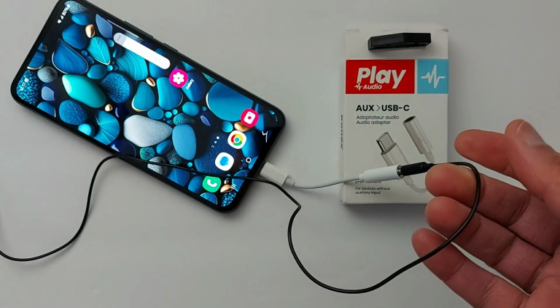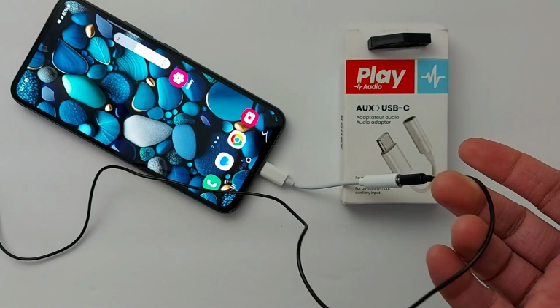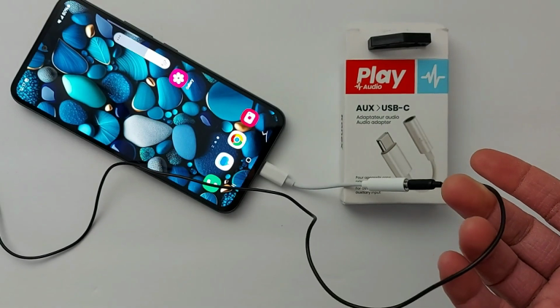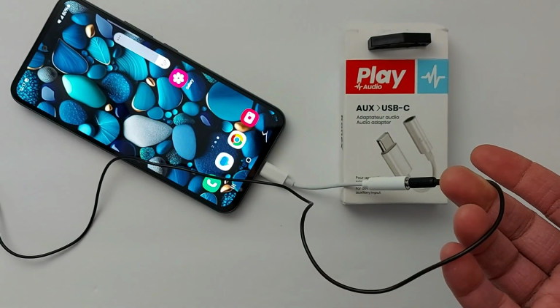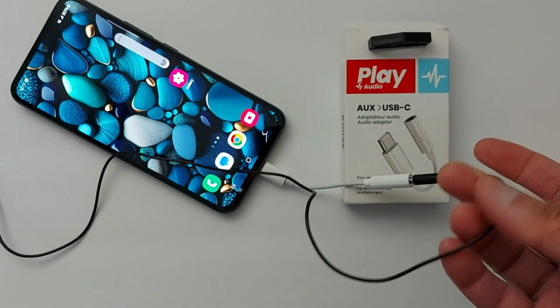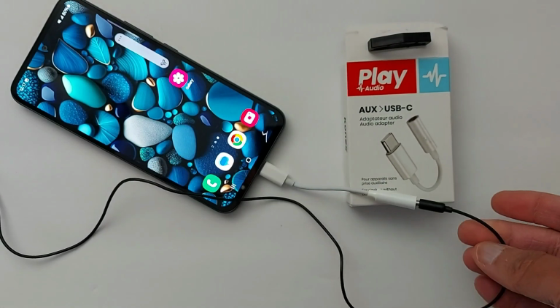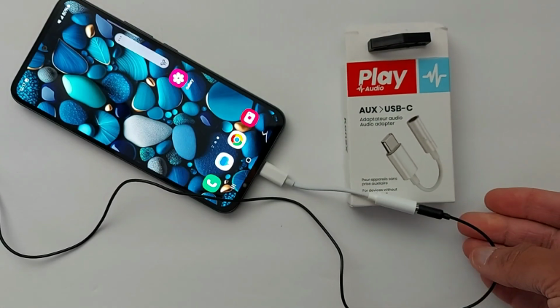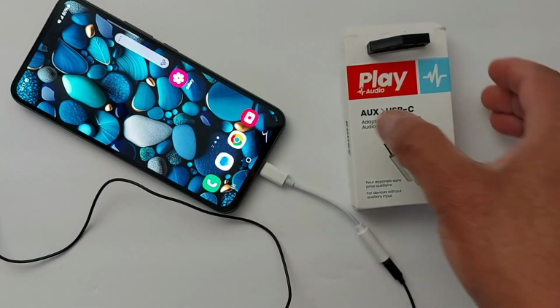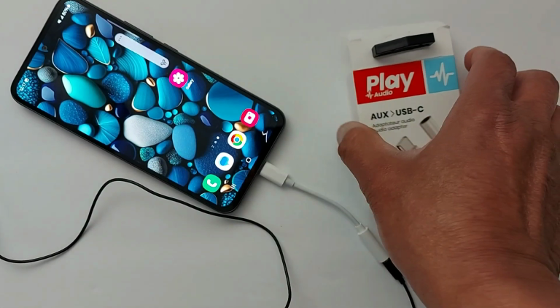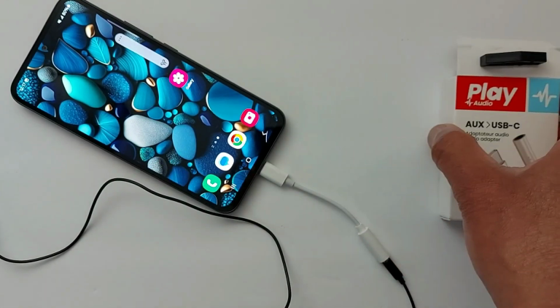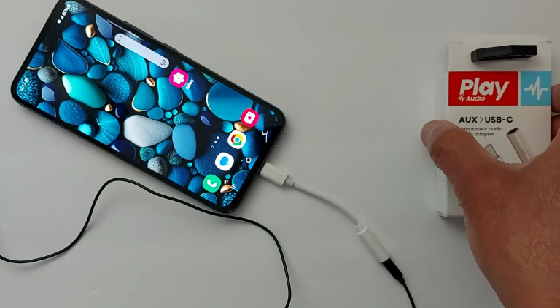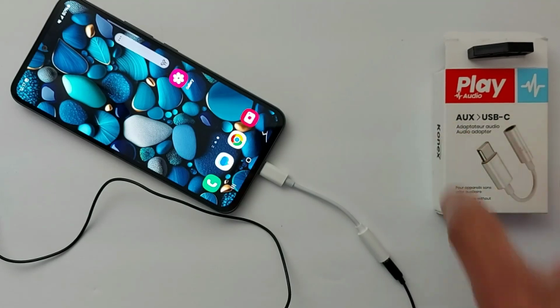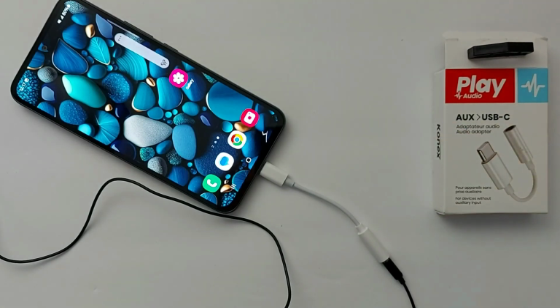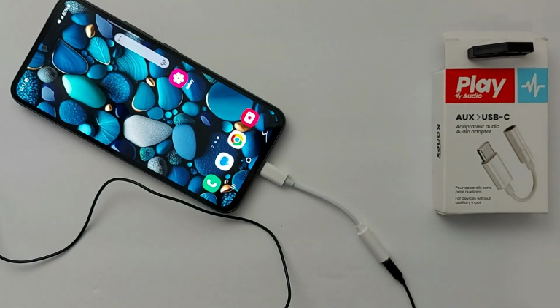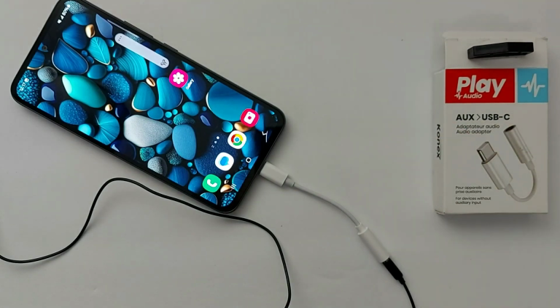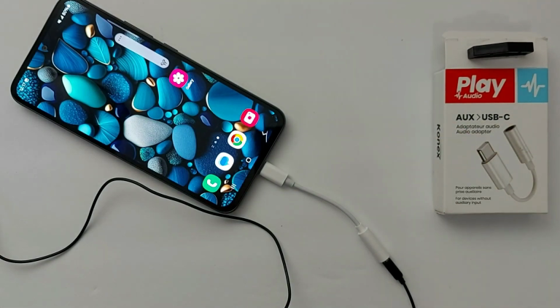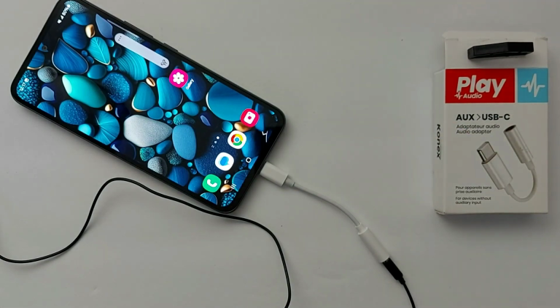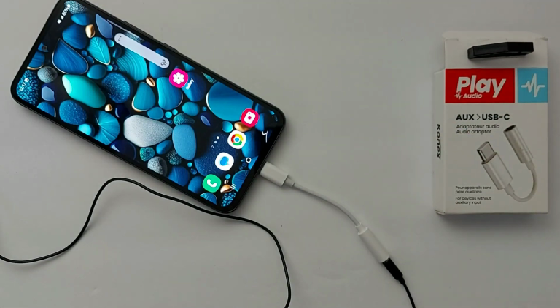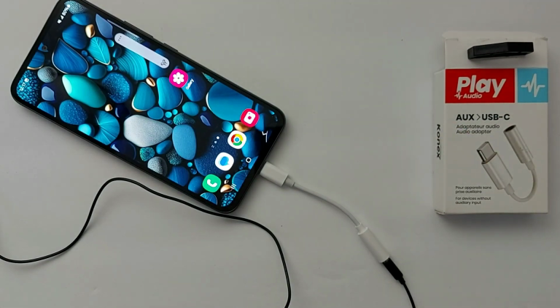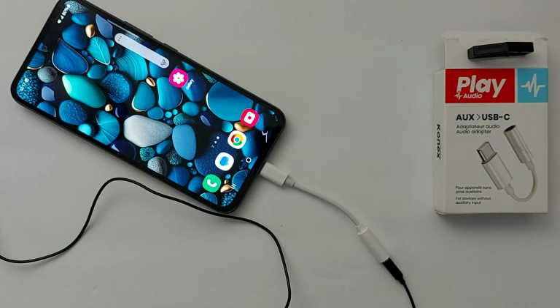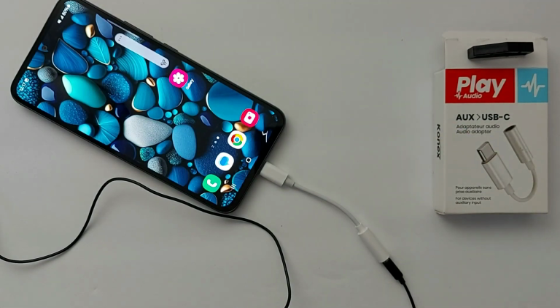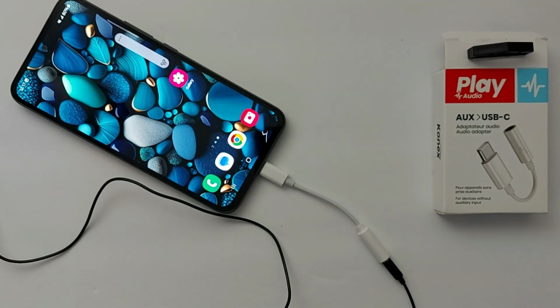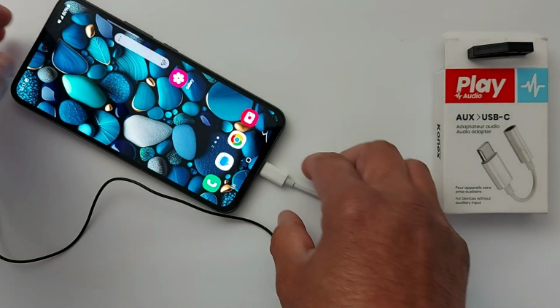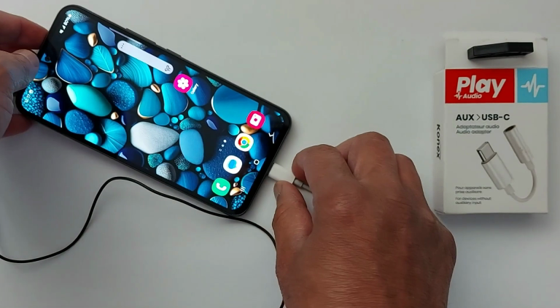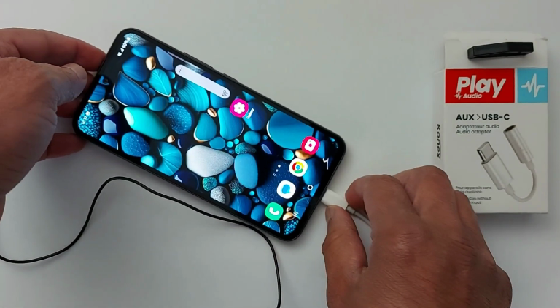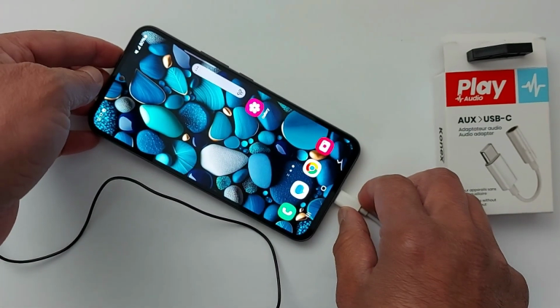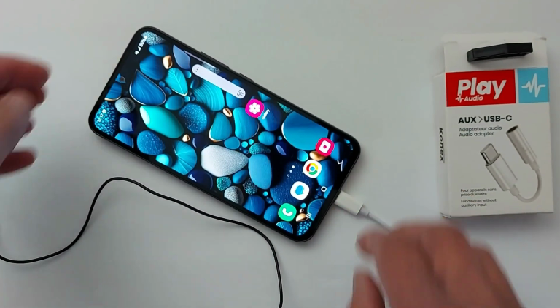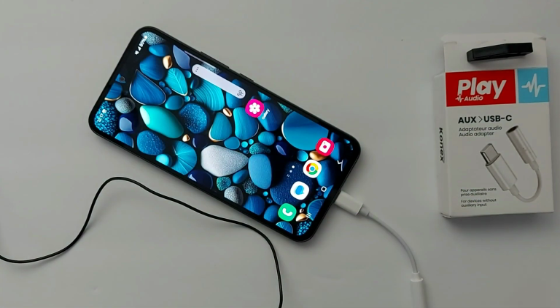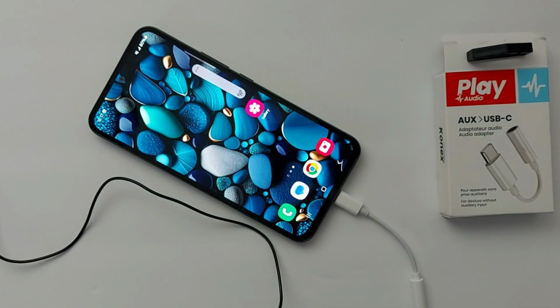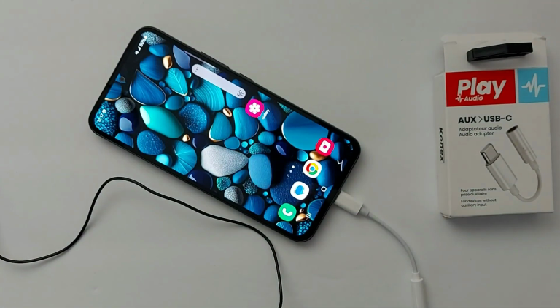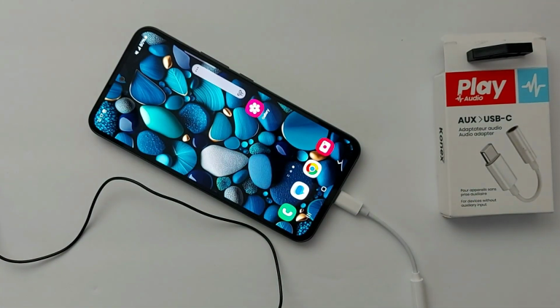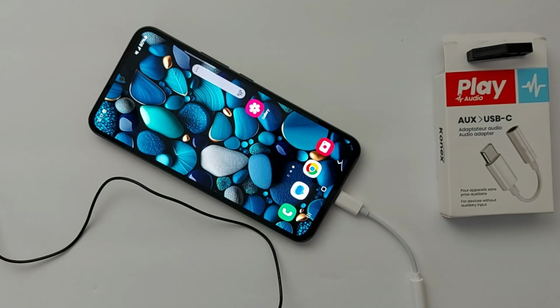There are plenty of other more modern ways to connect your phone with wireless audio devices via Bluetooth. I hope this helped you find a way to finally connect a wired jack device to your phone or tablet. Please subscribe, like, and leave a comment. See you in the next video.